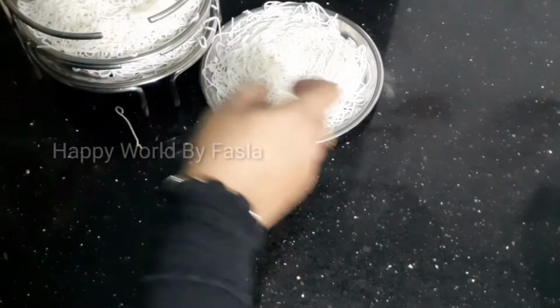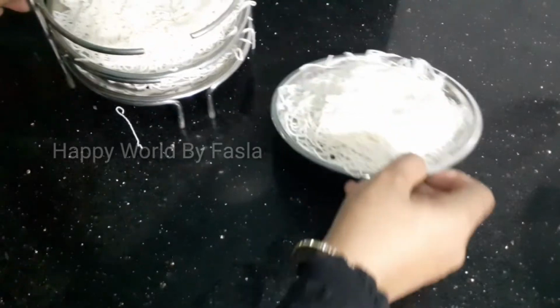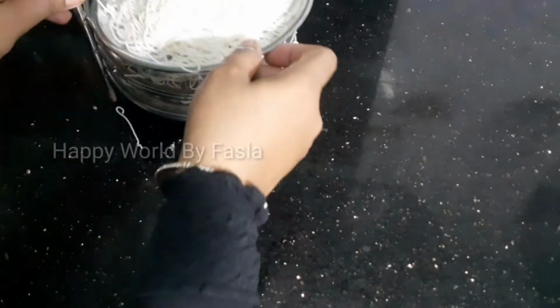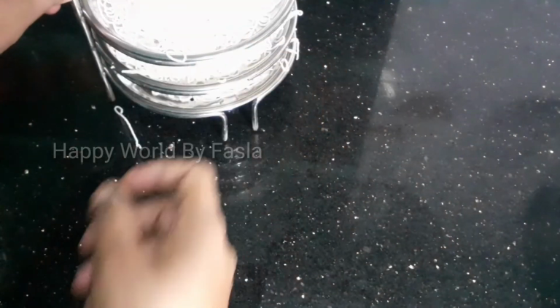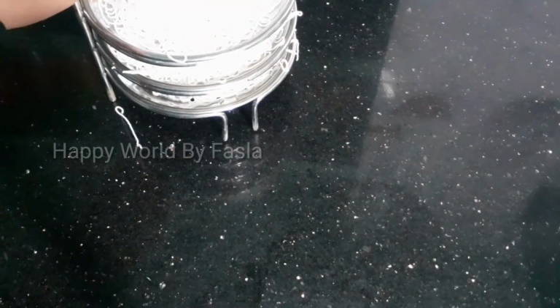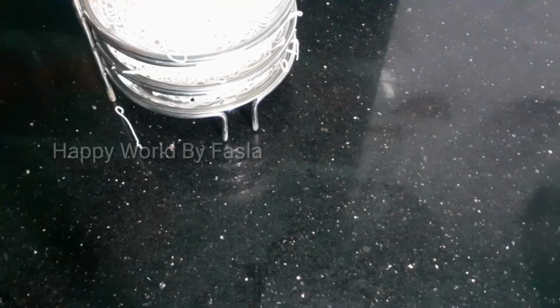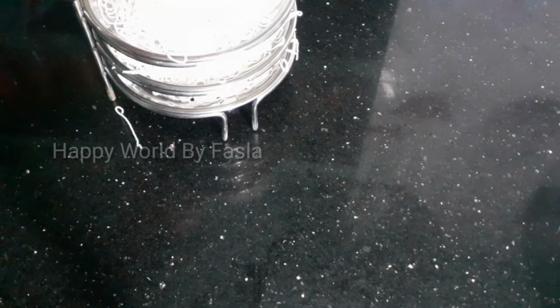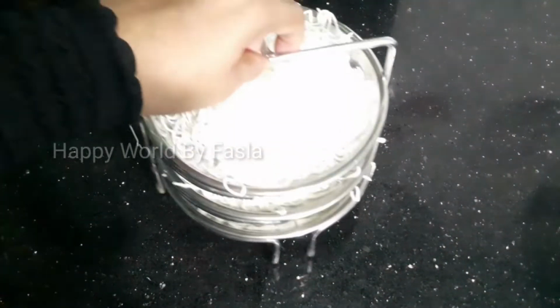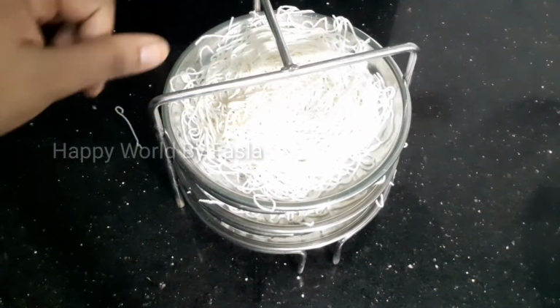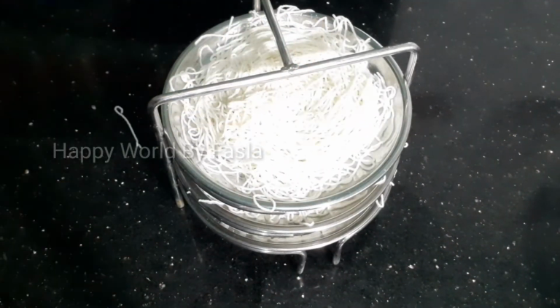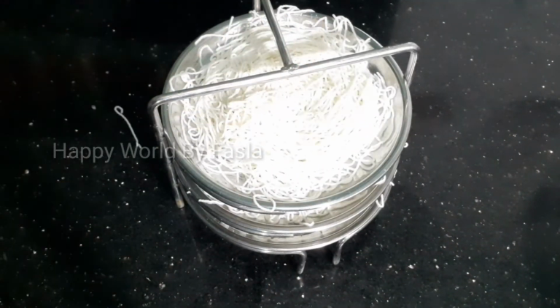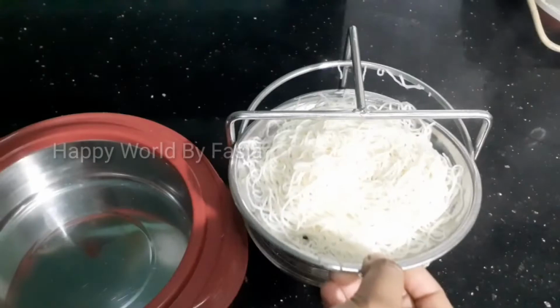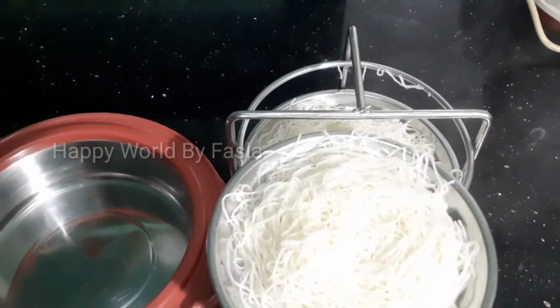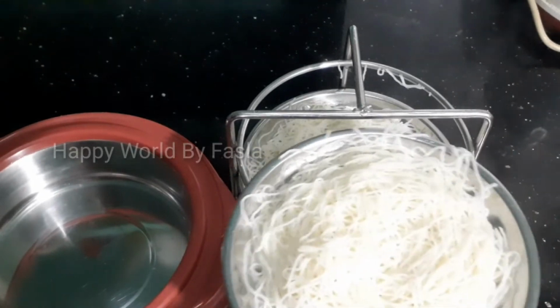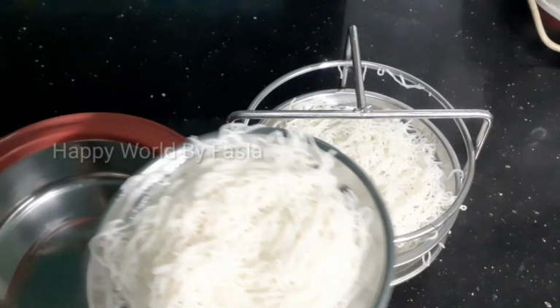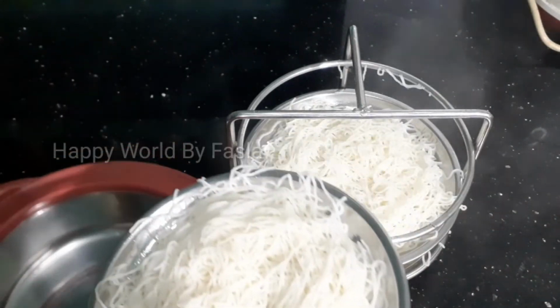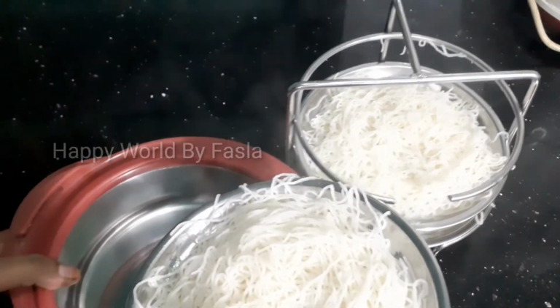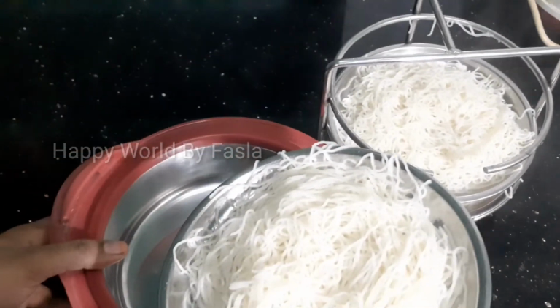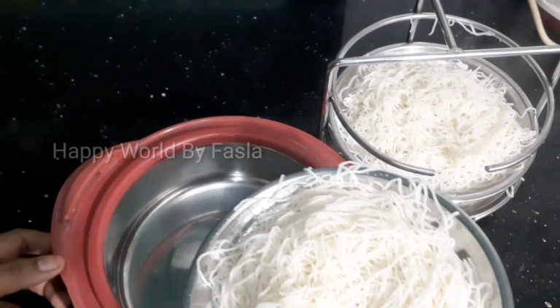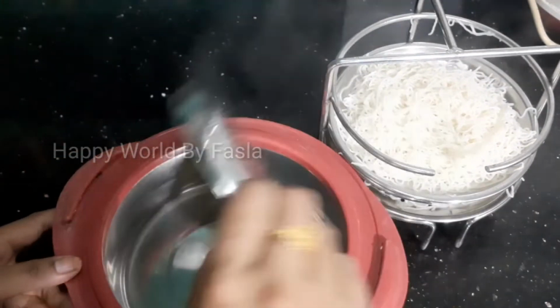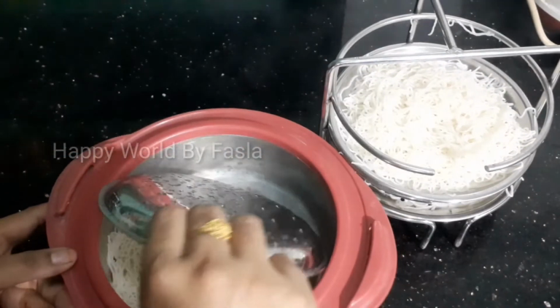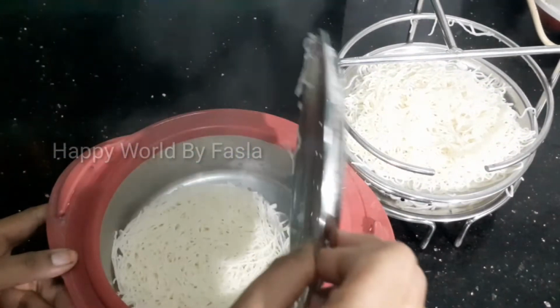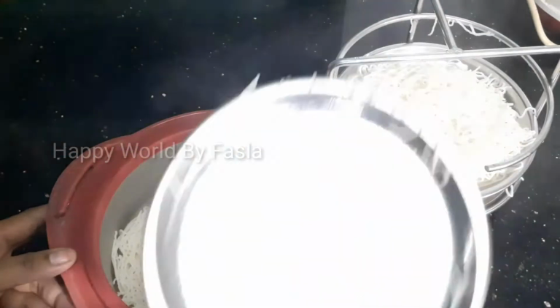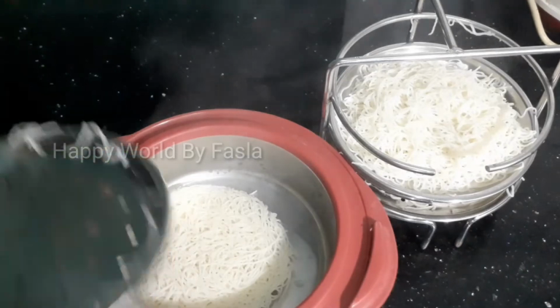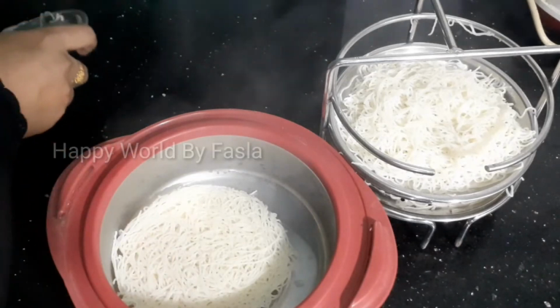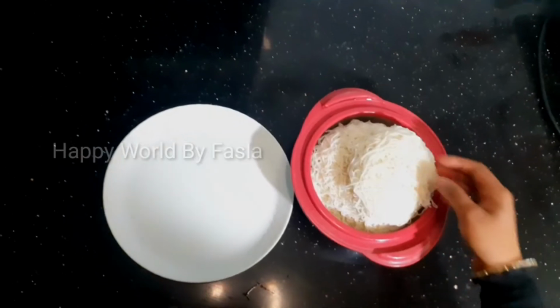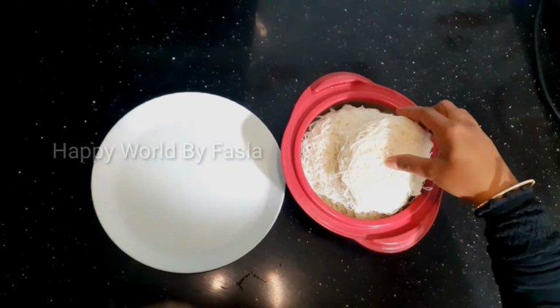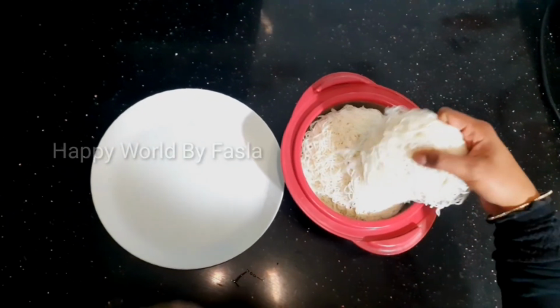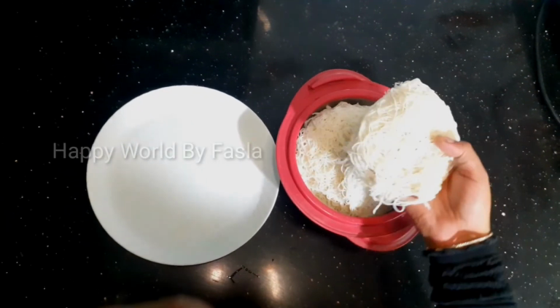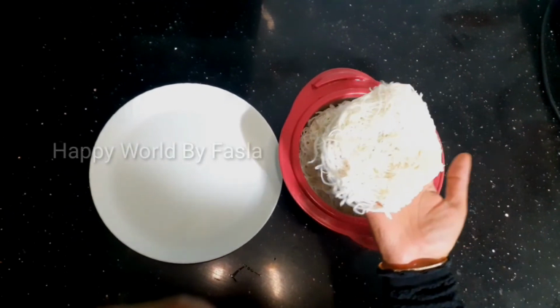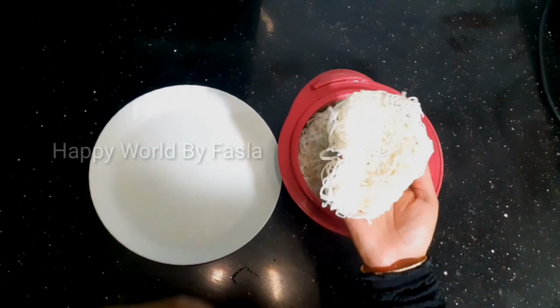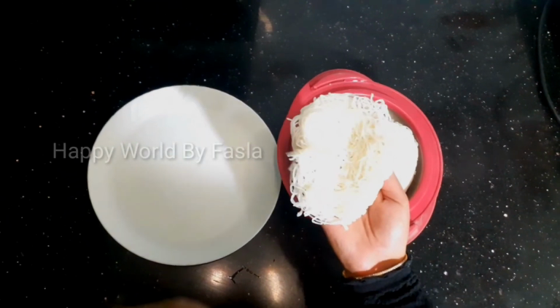I am going to experiment like this. I'm going to experiment with a sample of these. Let's take a look at this. If you have any questions, you can answer your questions.